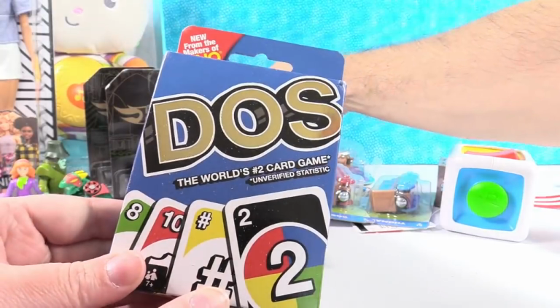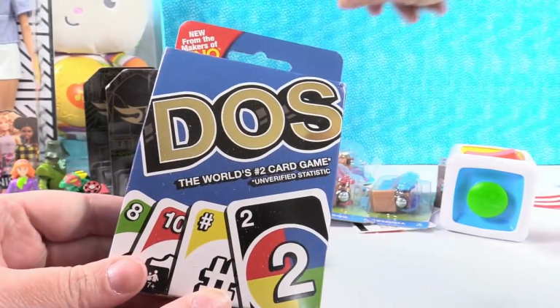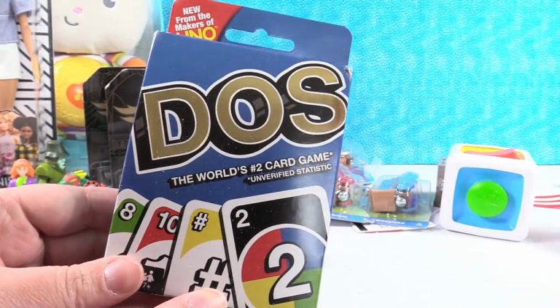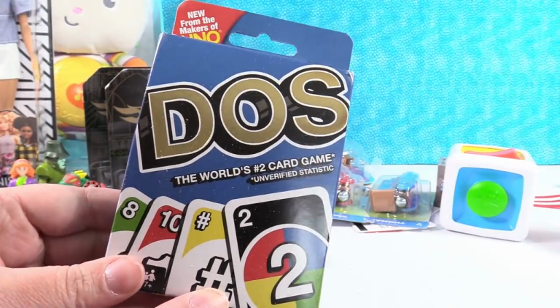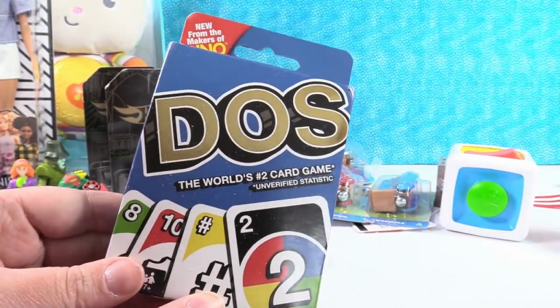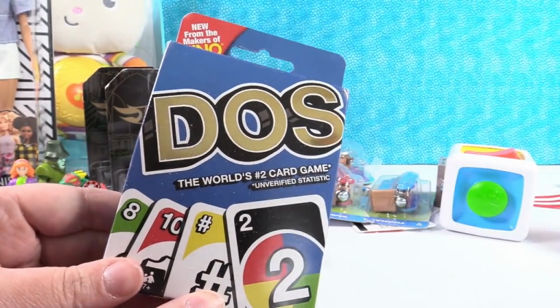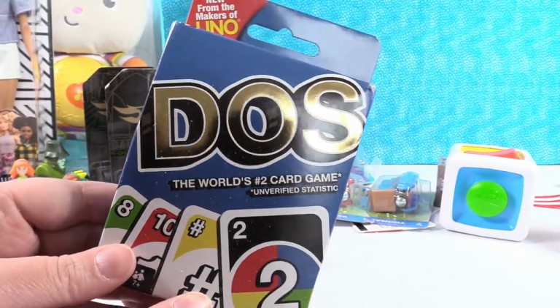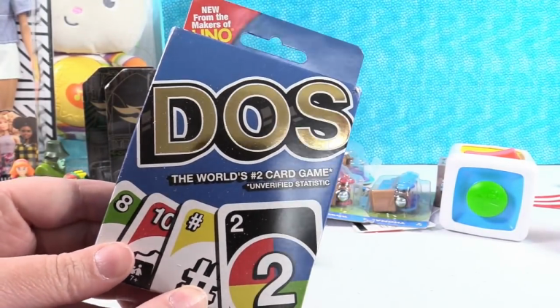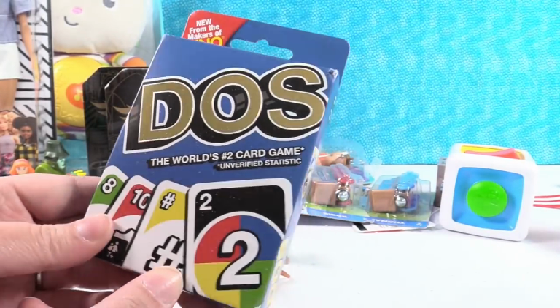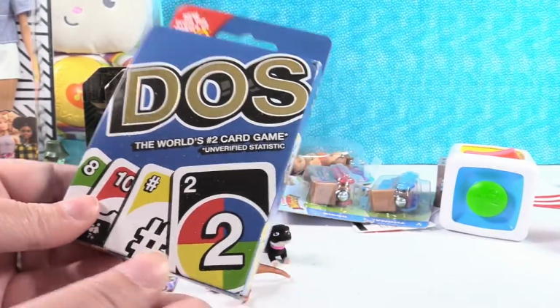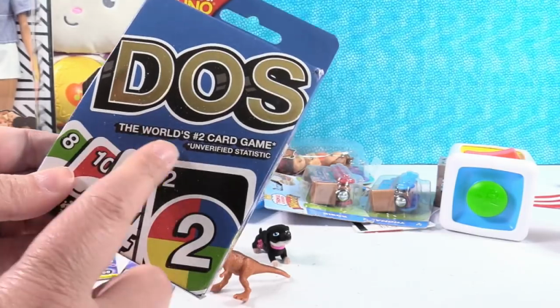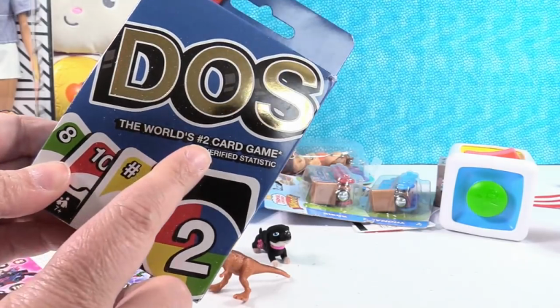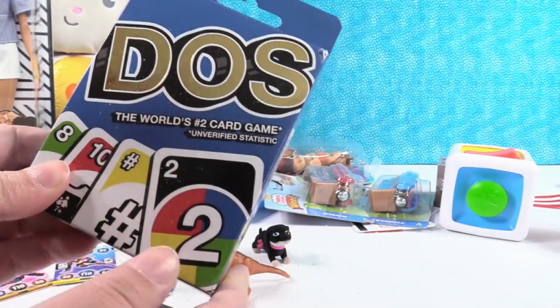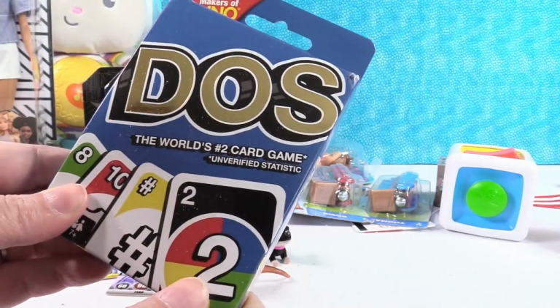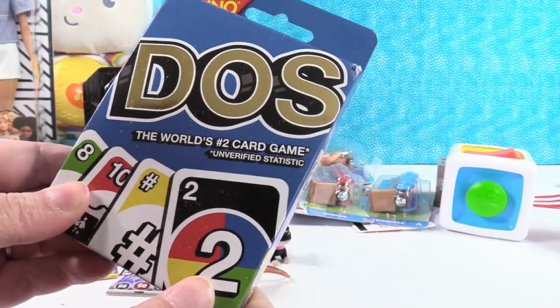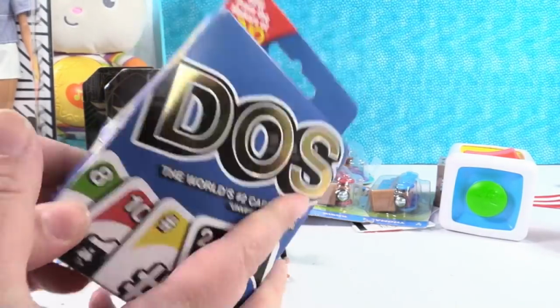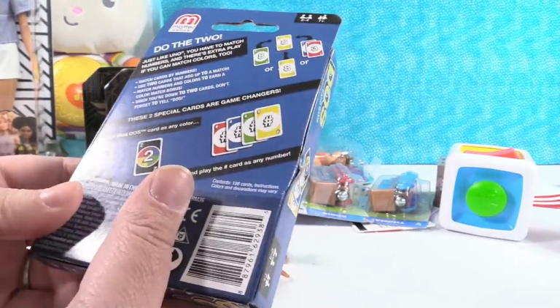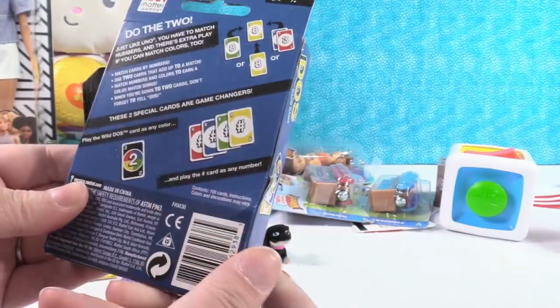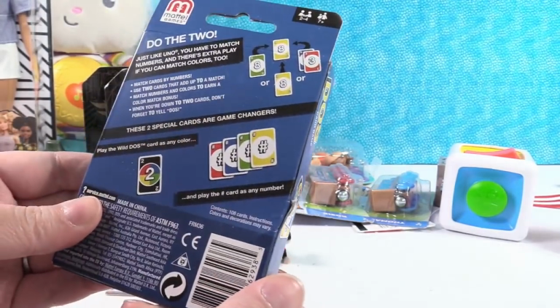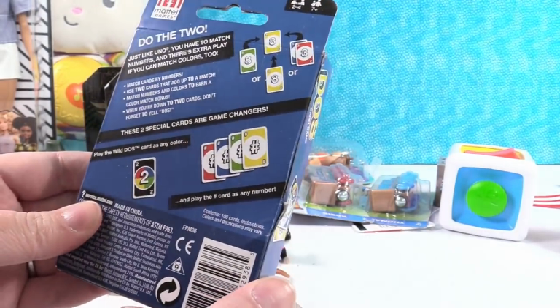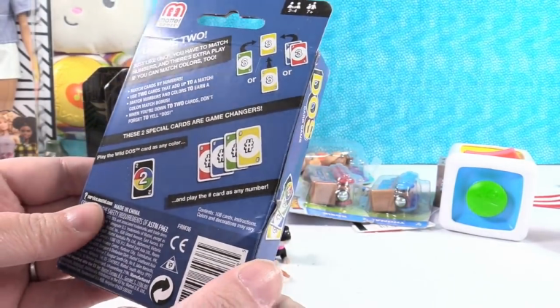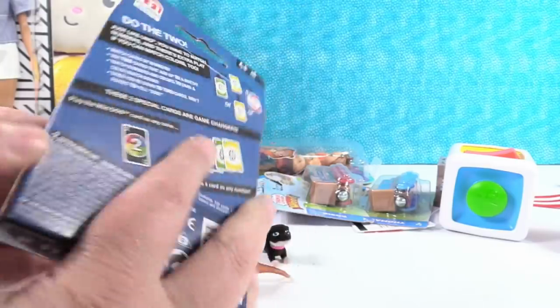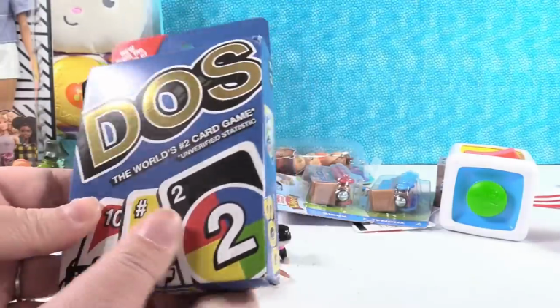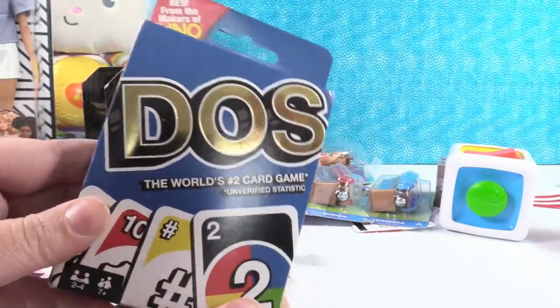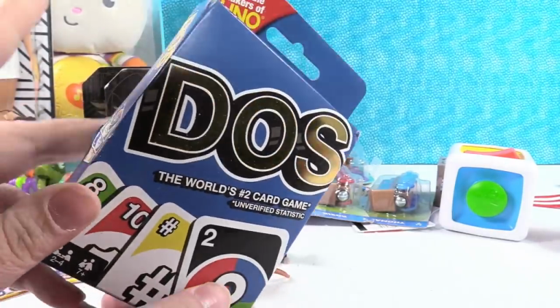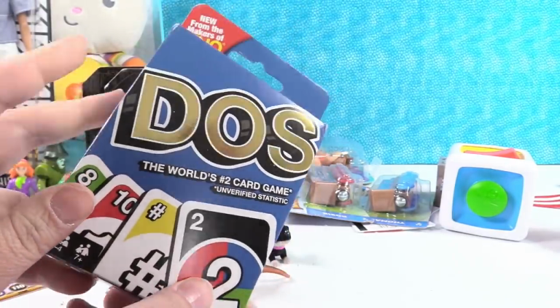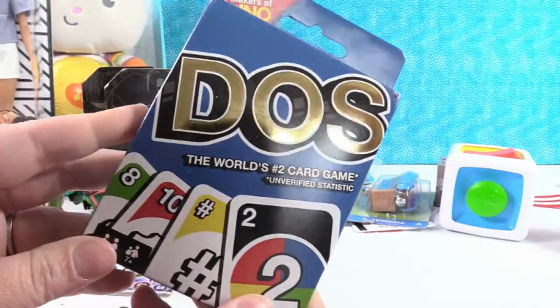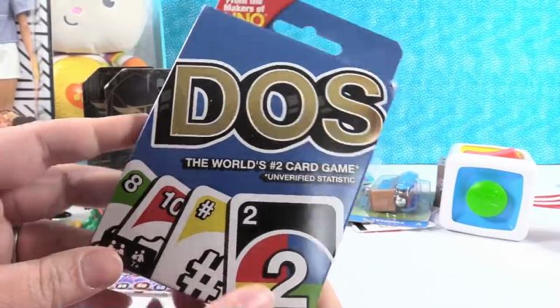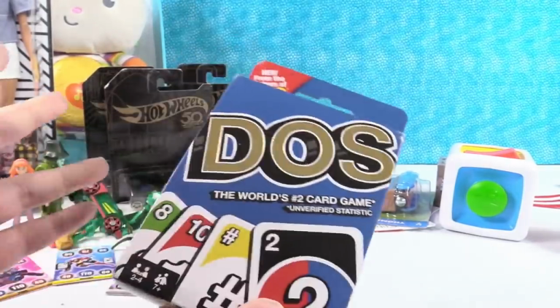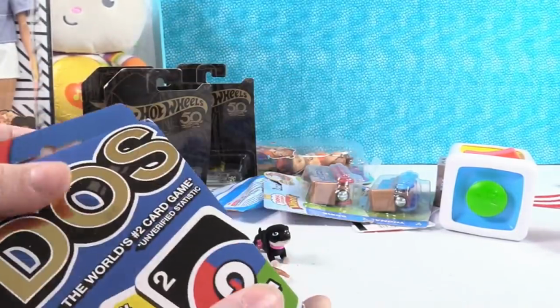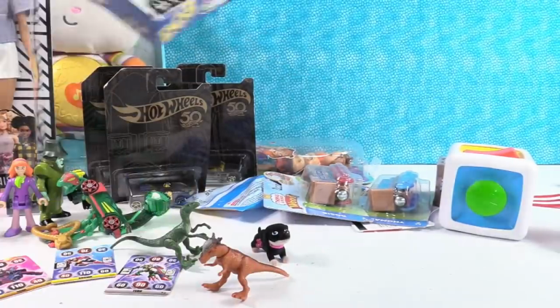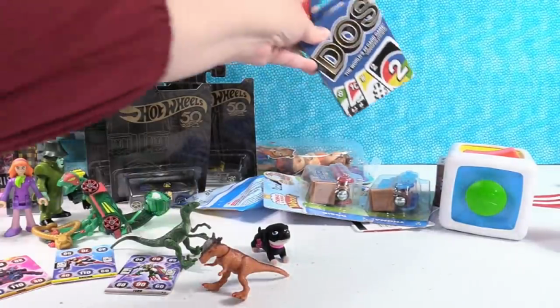We also have a card game — it's not Uno, it's DOS. It's the world's number two card game. We have not played this before. We're probably going to have to try it out because I love Uno. It's just such a classic game.